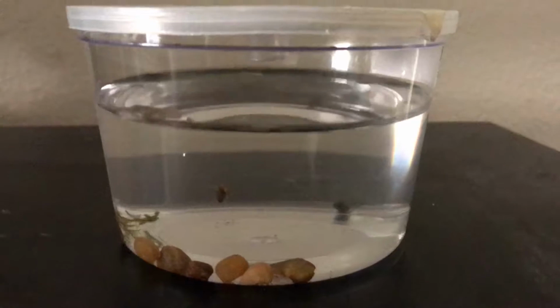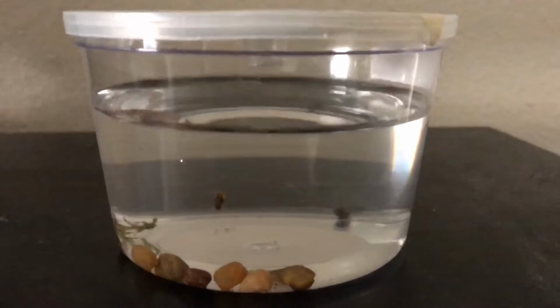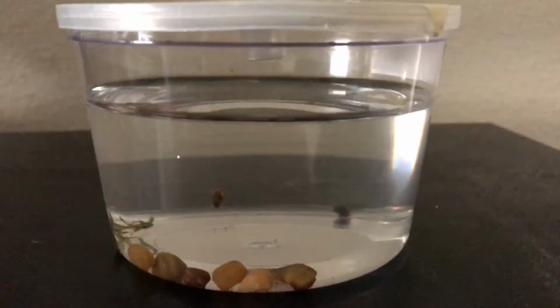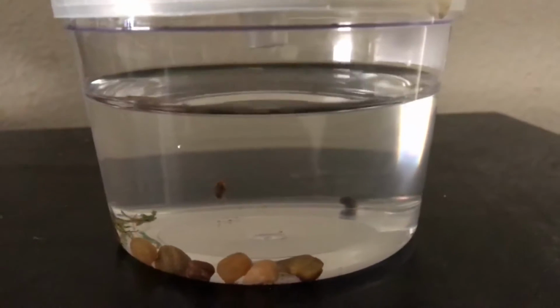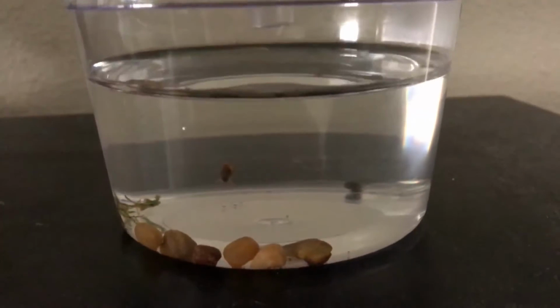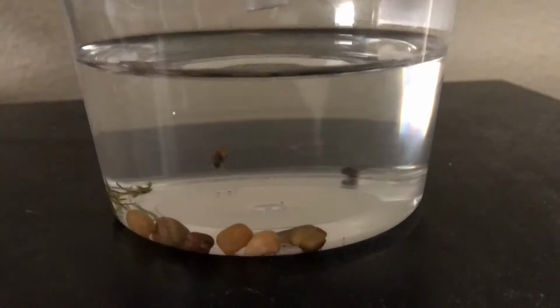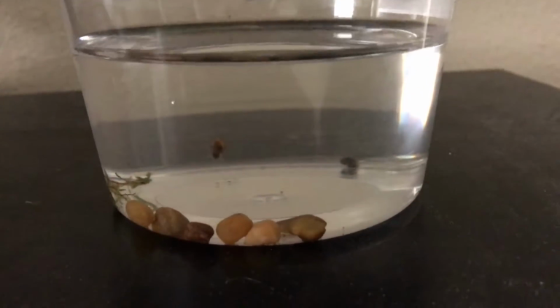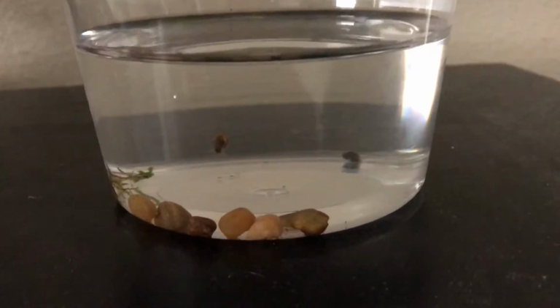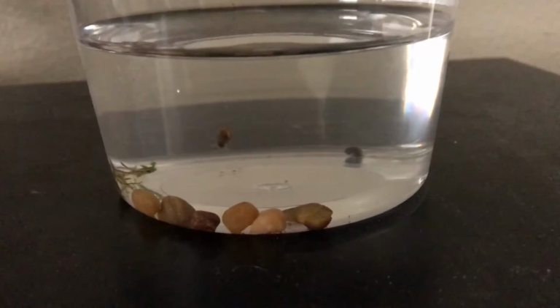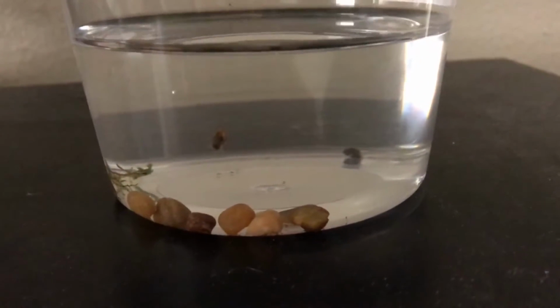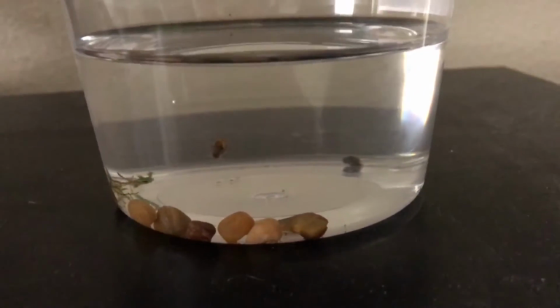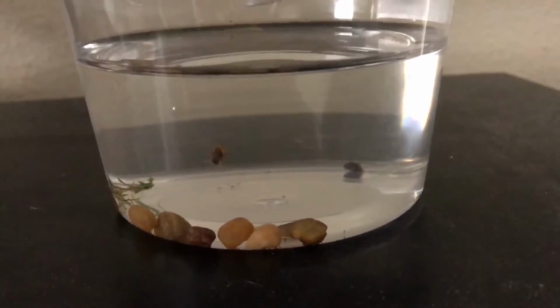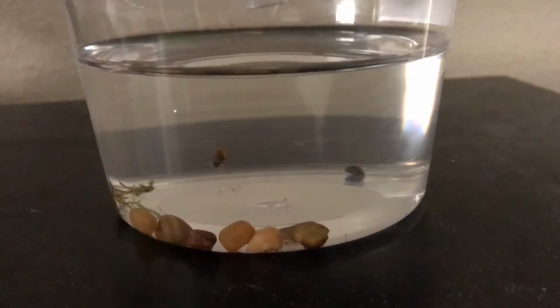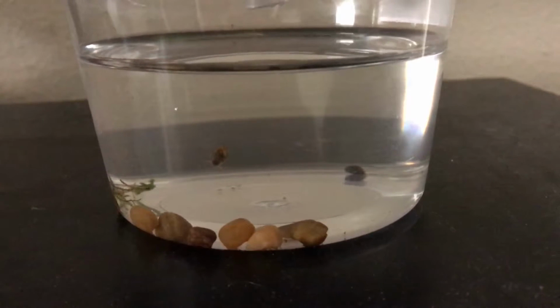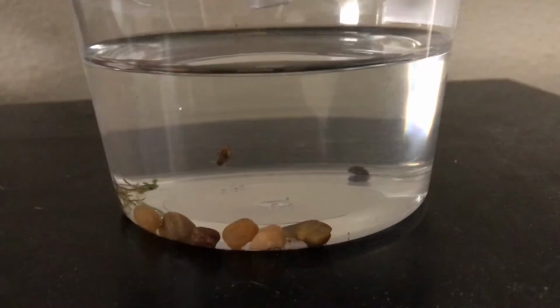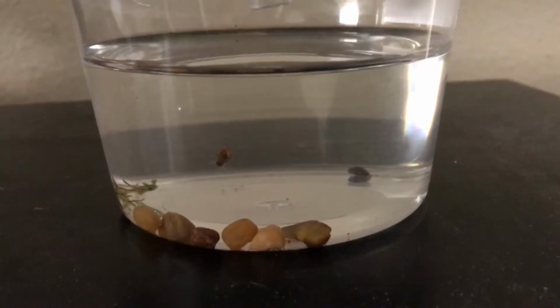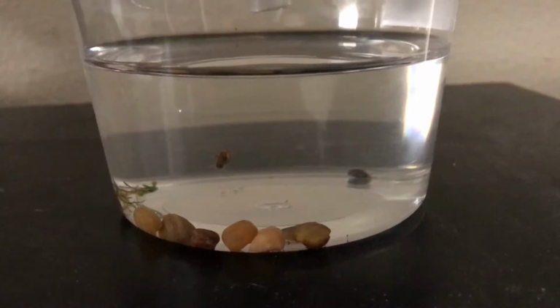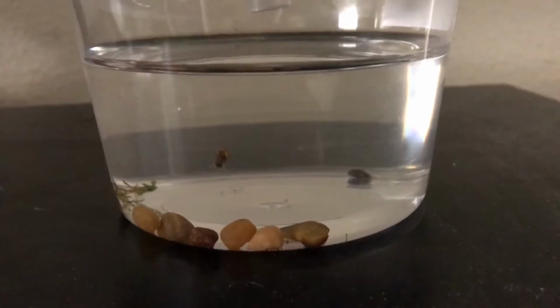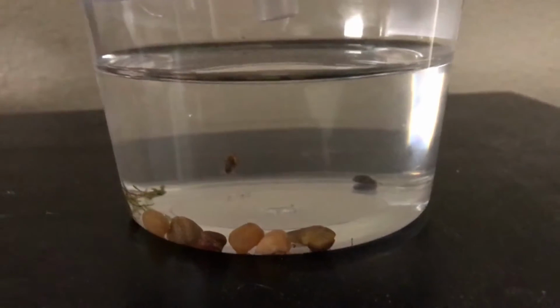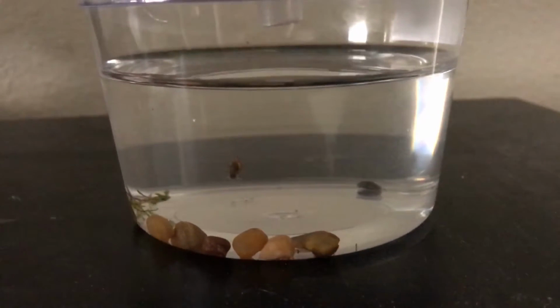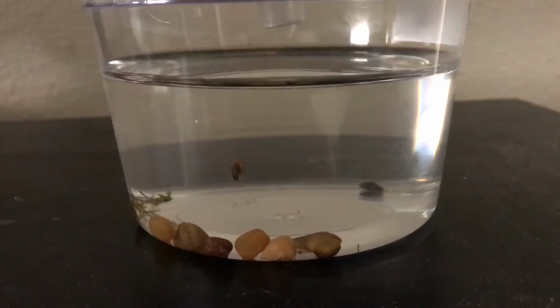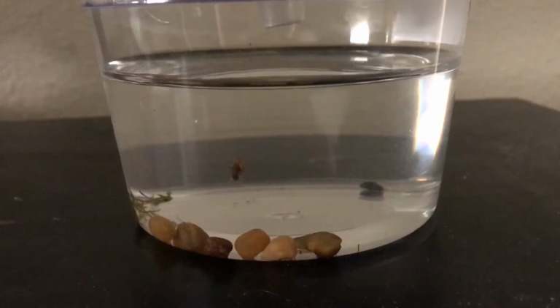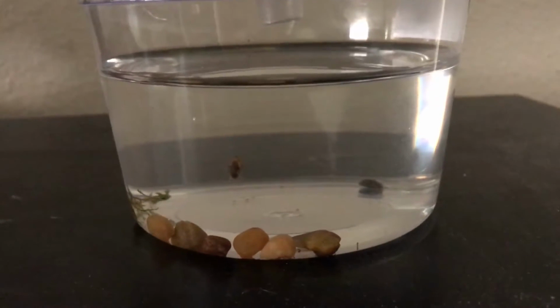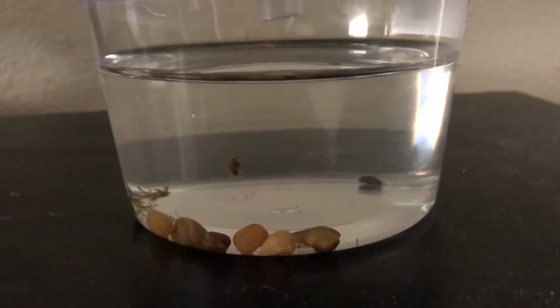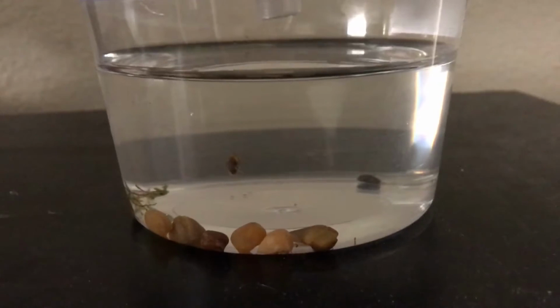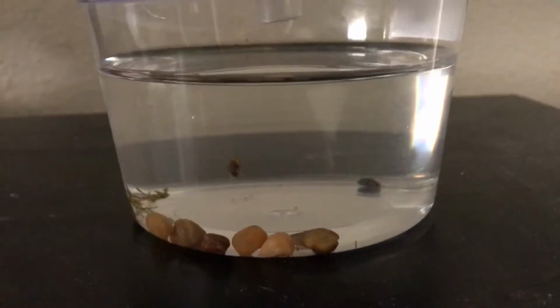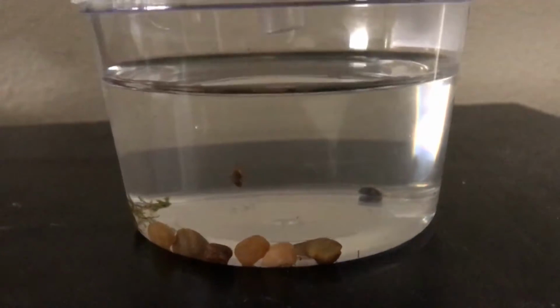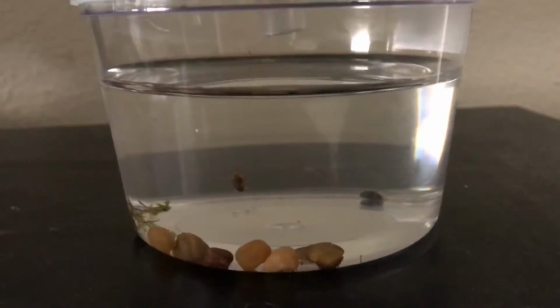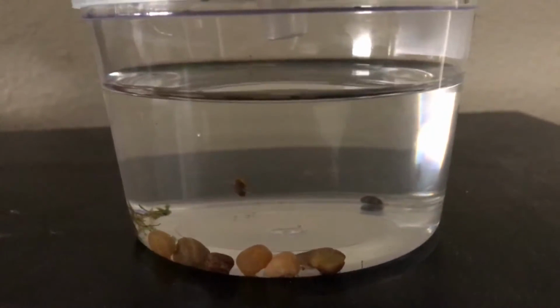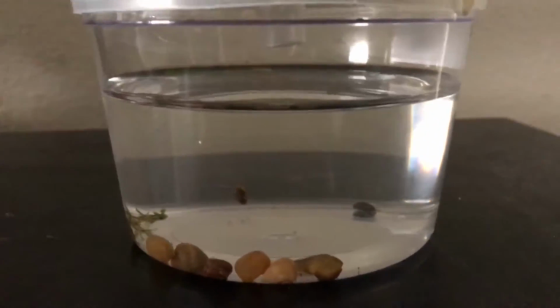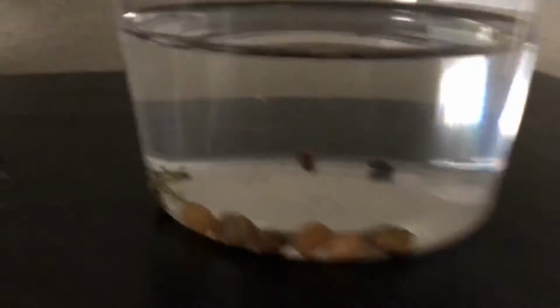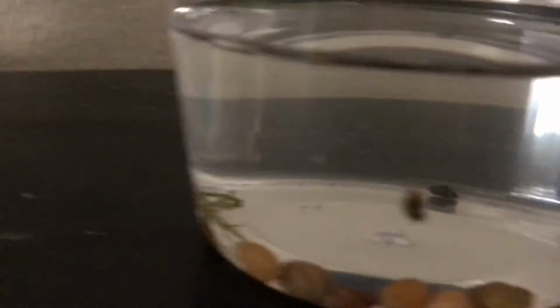Hey guys, I'm Joey, and these are some snails I found in my 30-gallon planted tank. I'm pretty sure they came from eggs on my jungle val, though I'm not 100% sure.